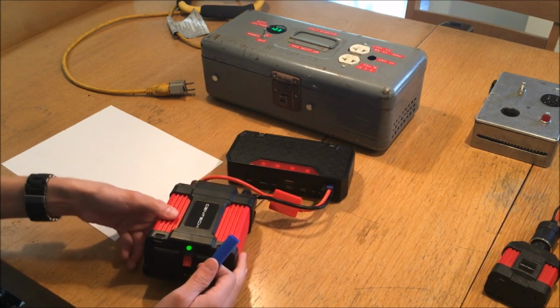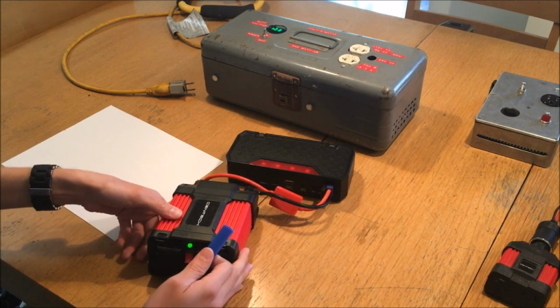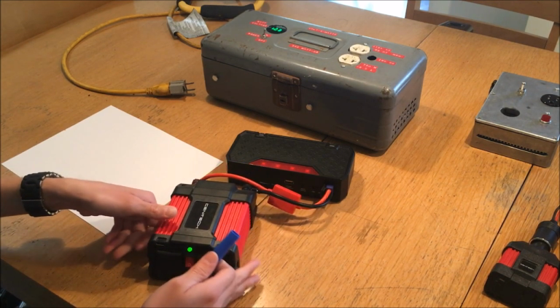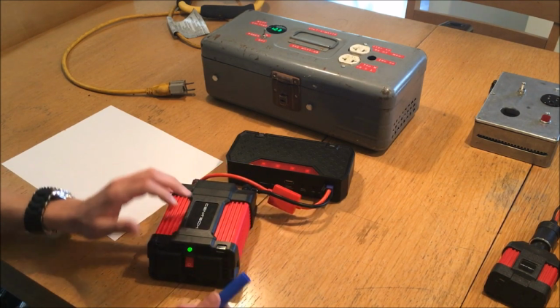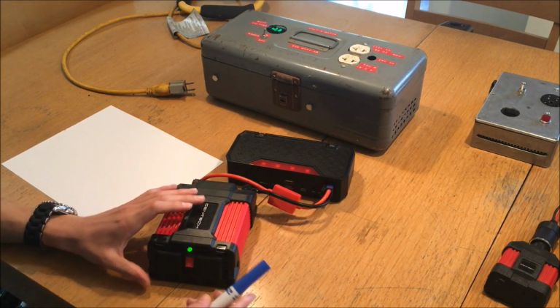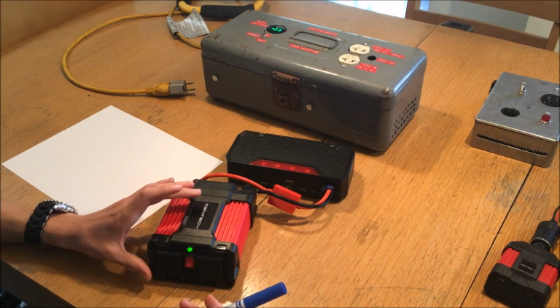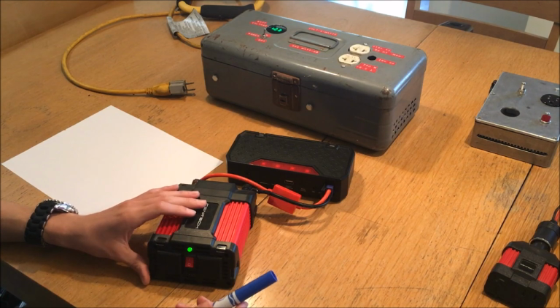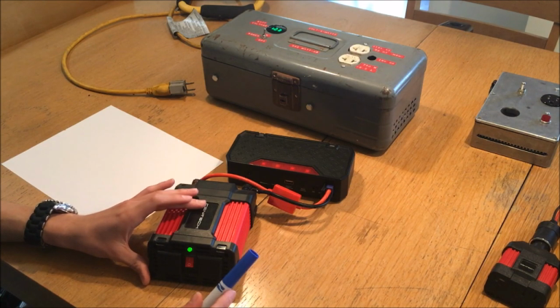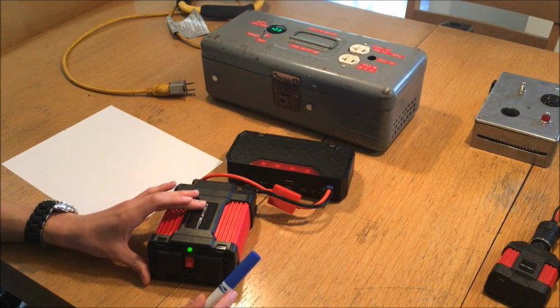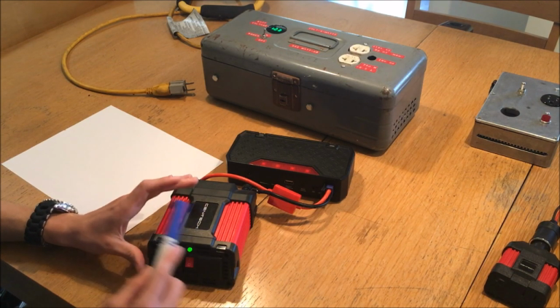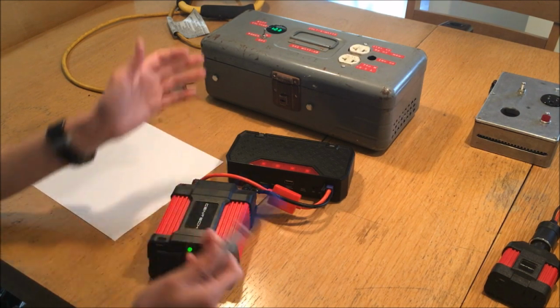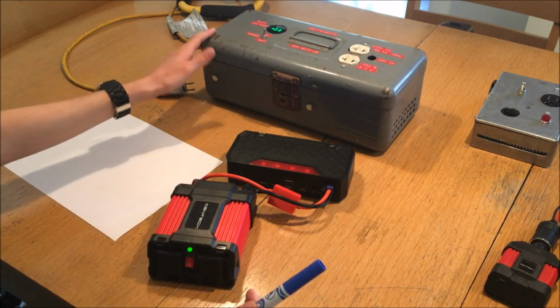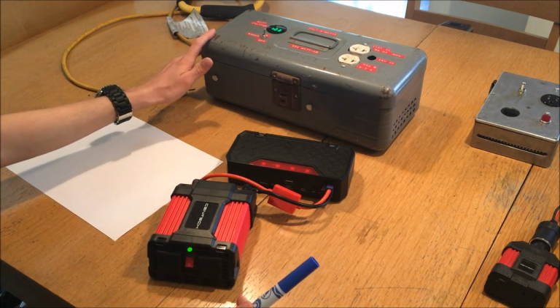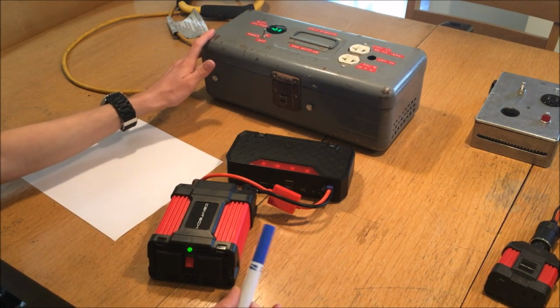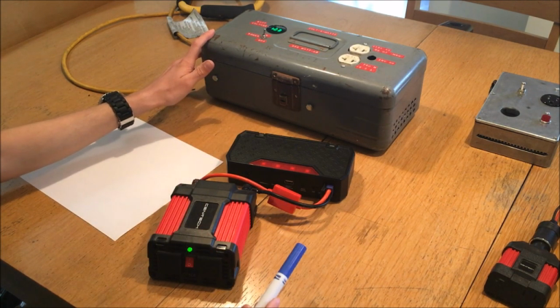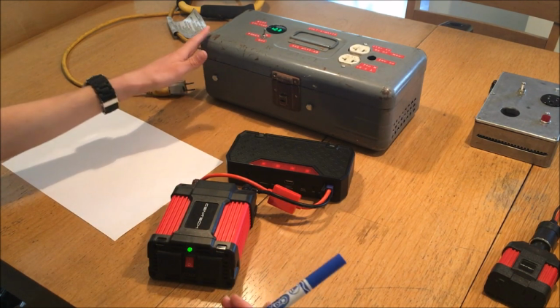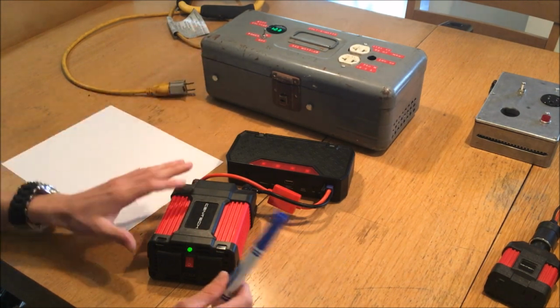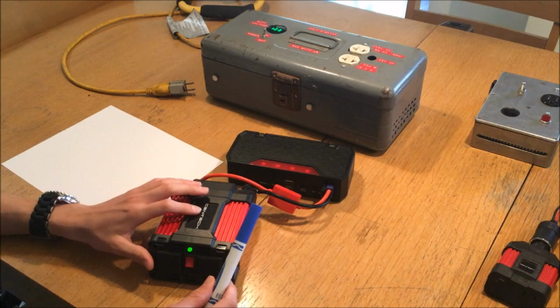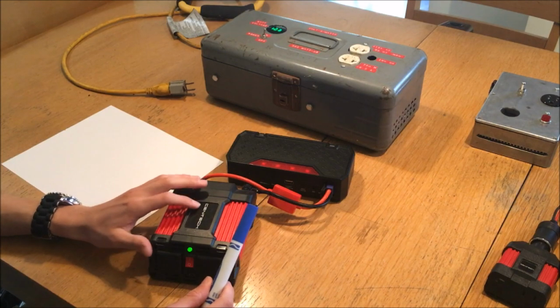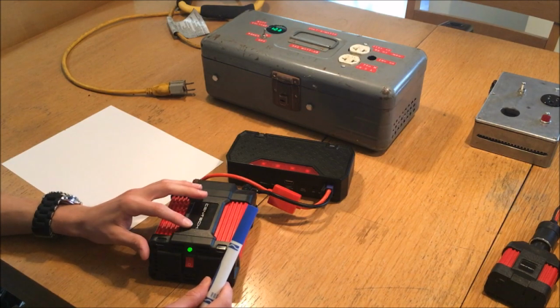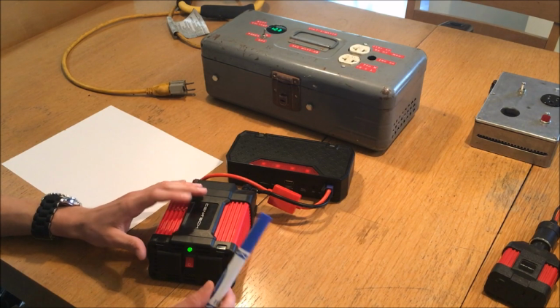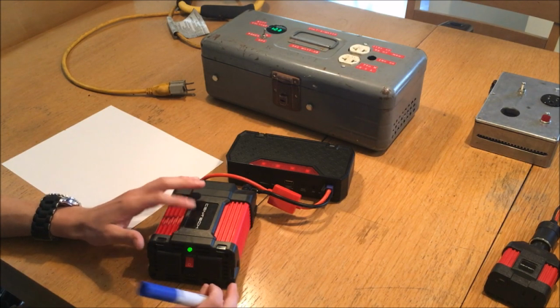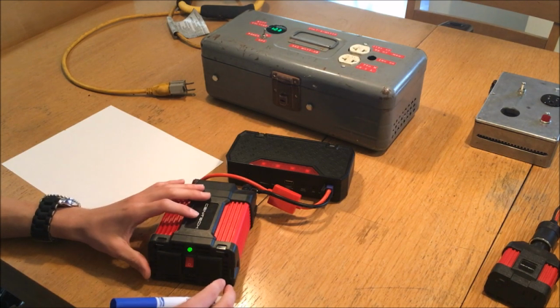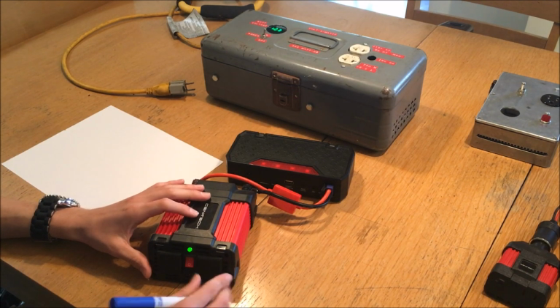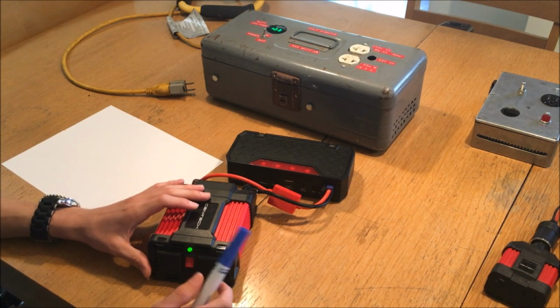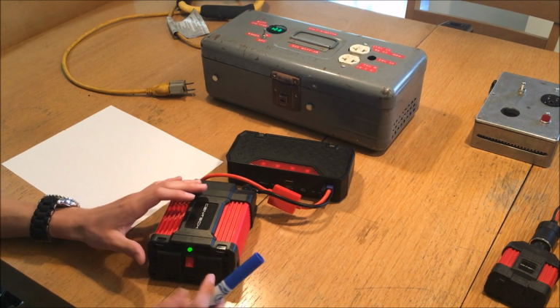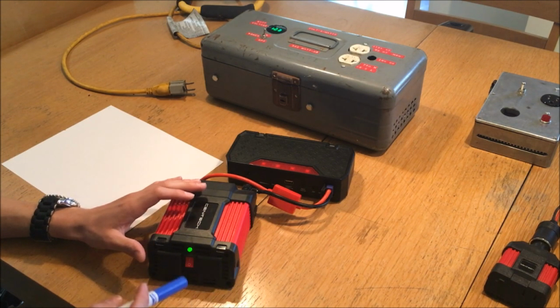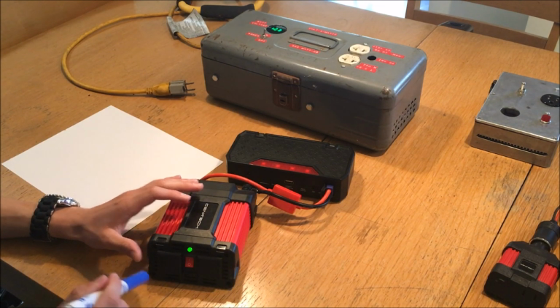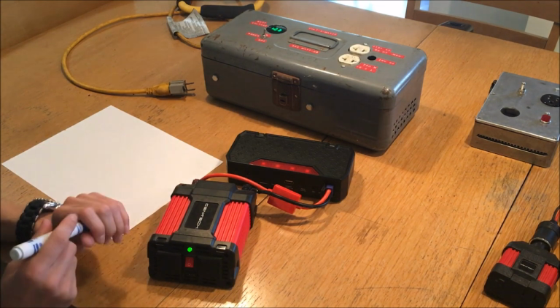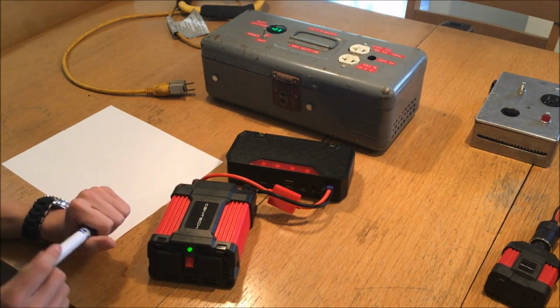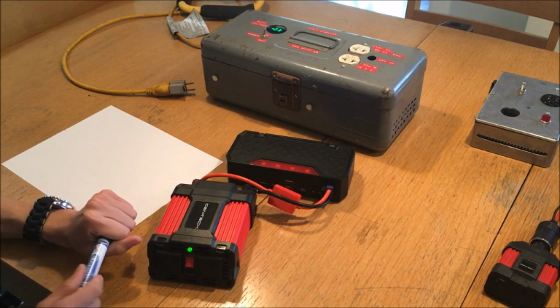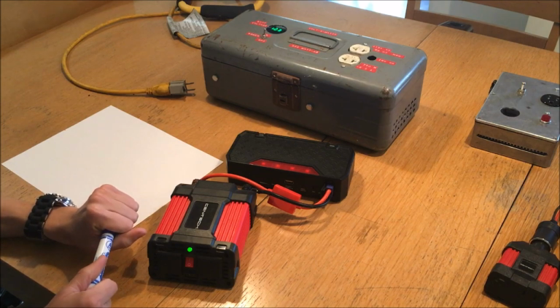That is the only inverter I ever had a problem with. I returned it and got a replacement, which has given me no trouble for quite a few months of service. All the other Centech inverters I've purchased from Harbor Freight have been really reliable — I haven't had any real issues with them operating.